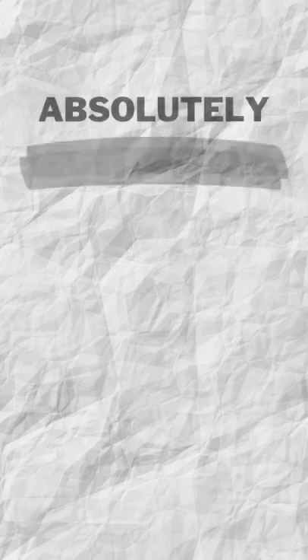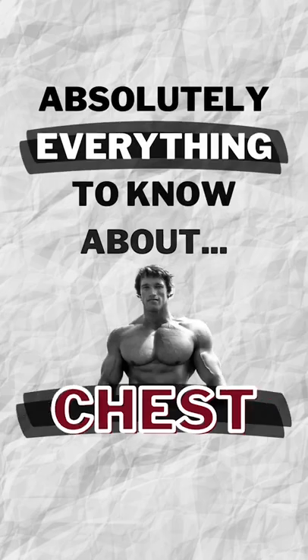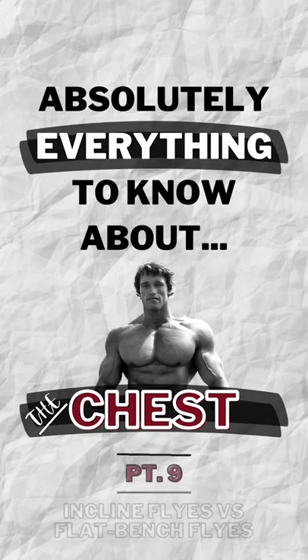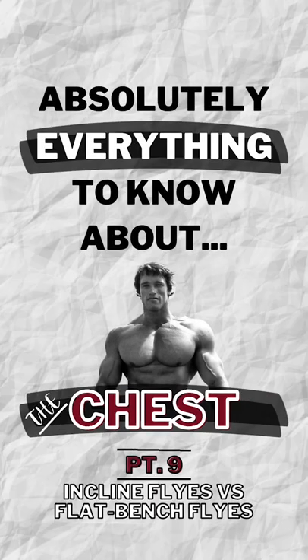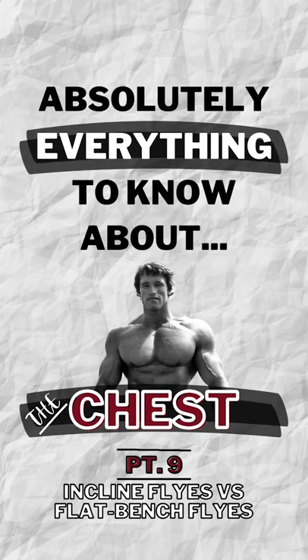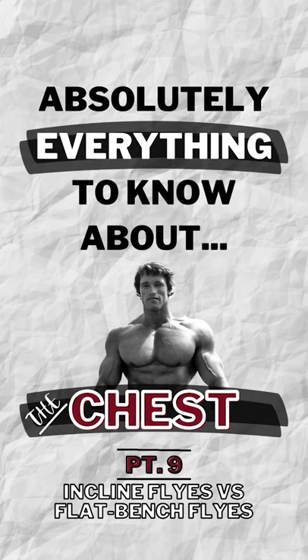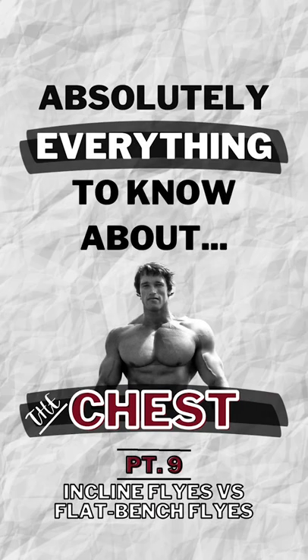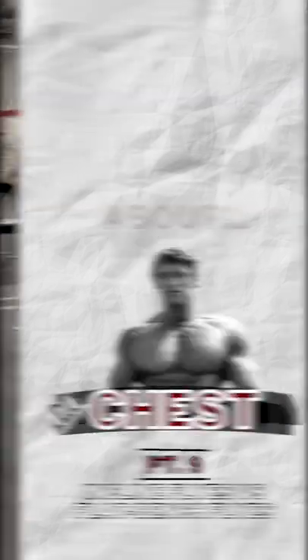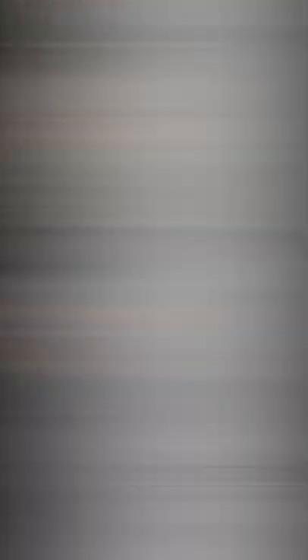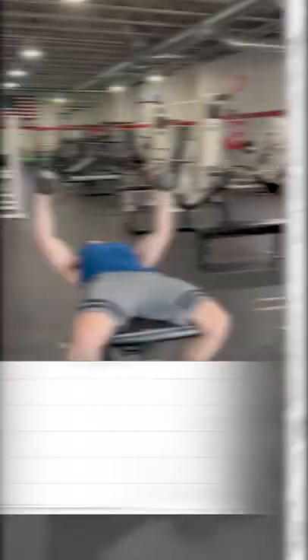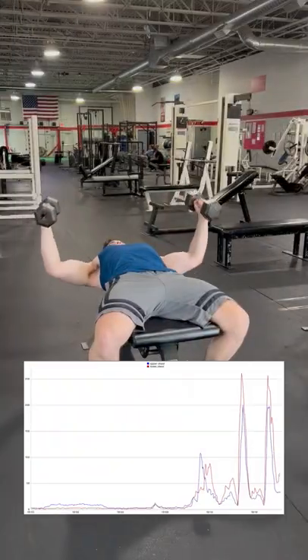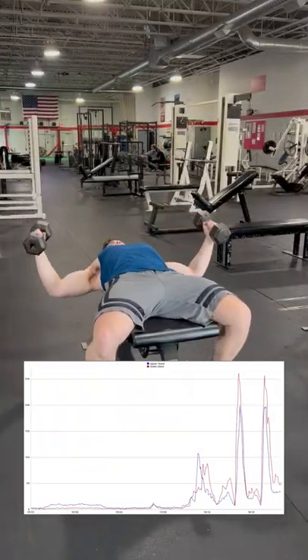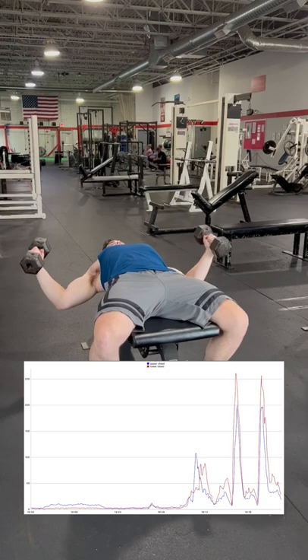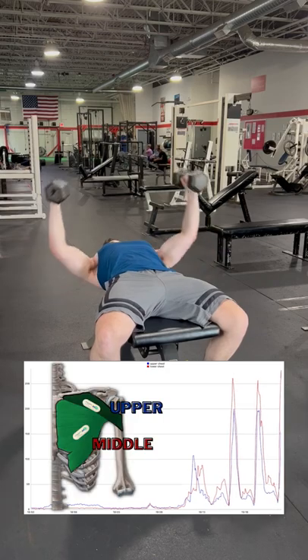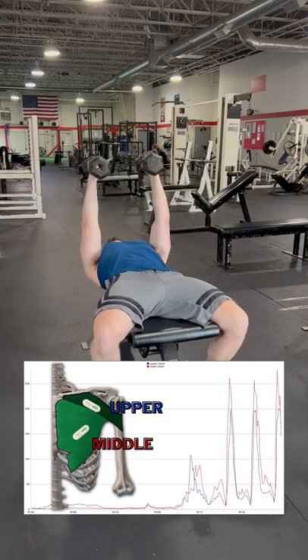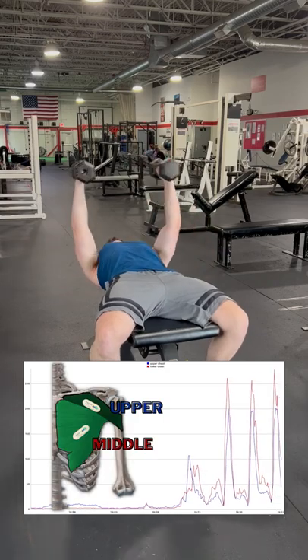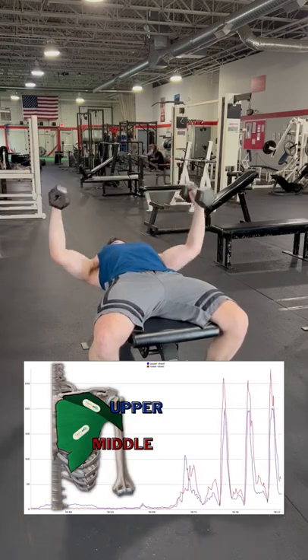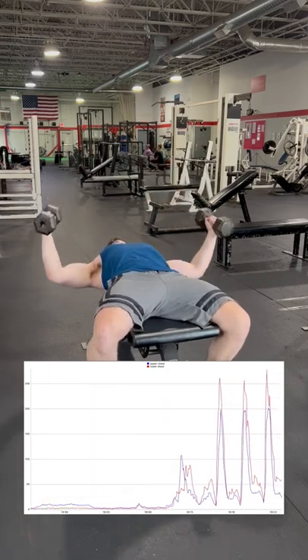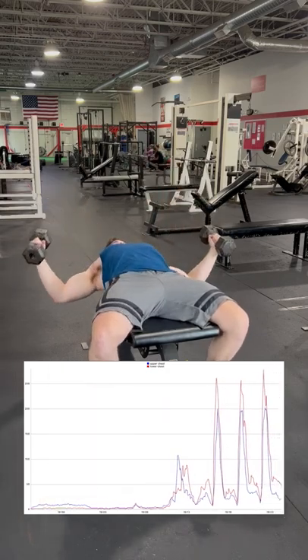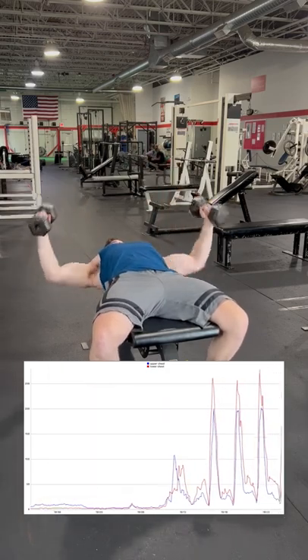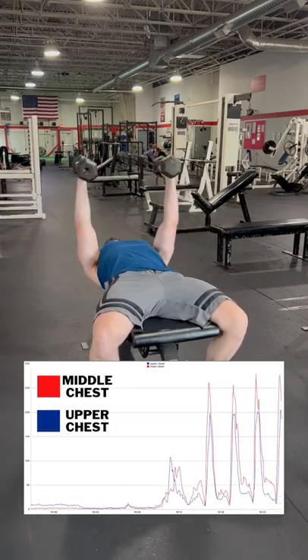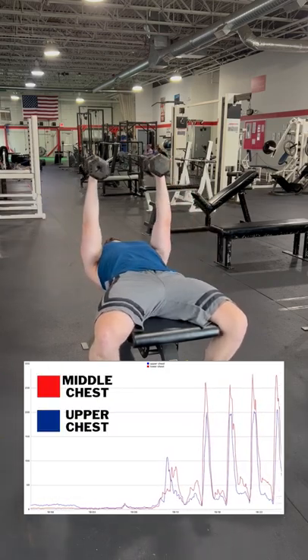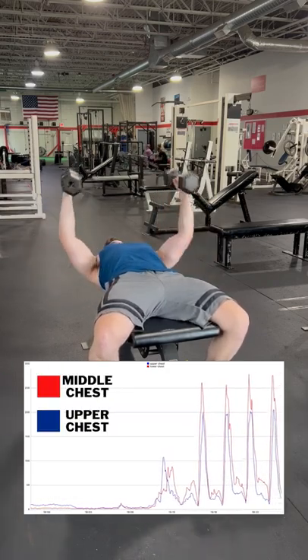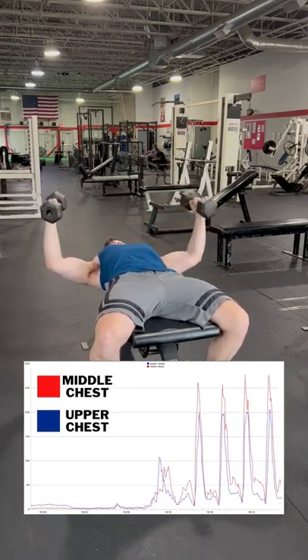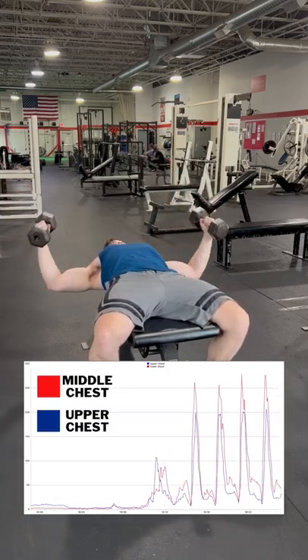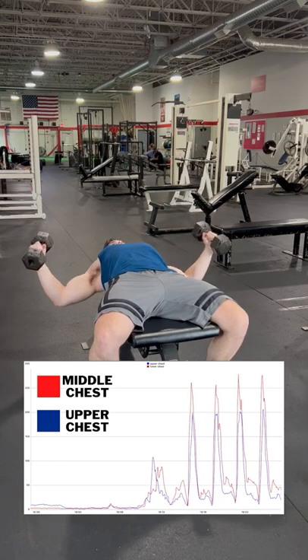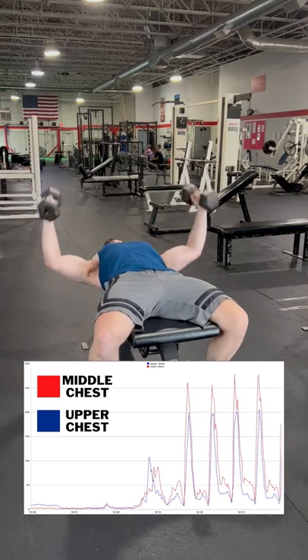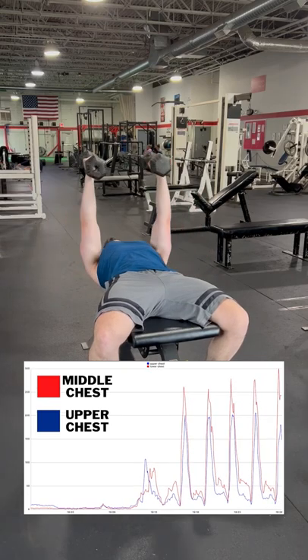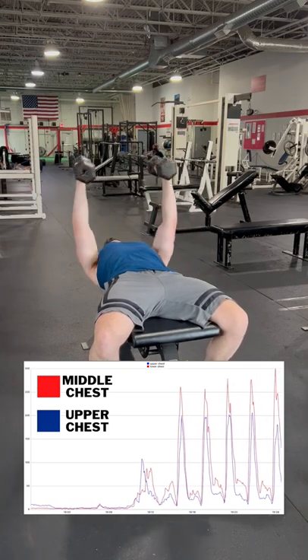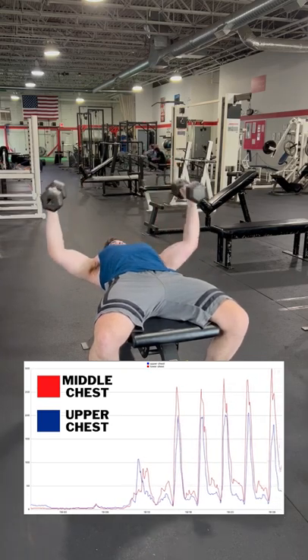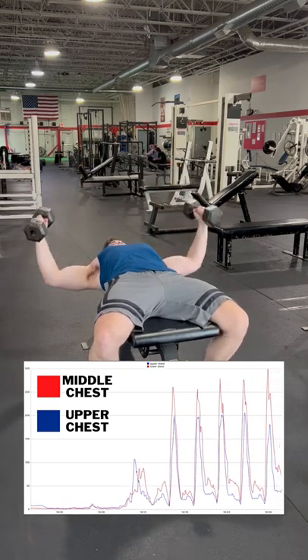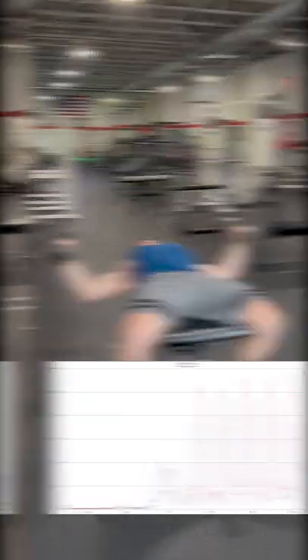What if I told you performing your chest flies on a flat bench is better than an incline? Taking a look at the activation of both our upper and middle chest, you can see that the flat dumbbell fly definitely results in more activation of the middle chest, however you can also see that the upper chest gets heavily involved as well.